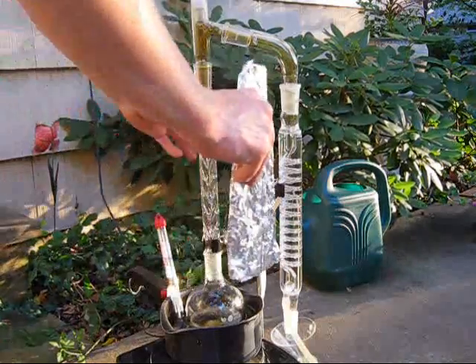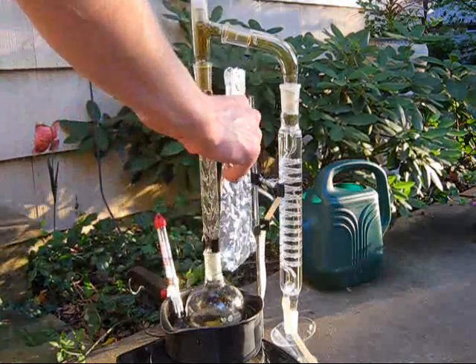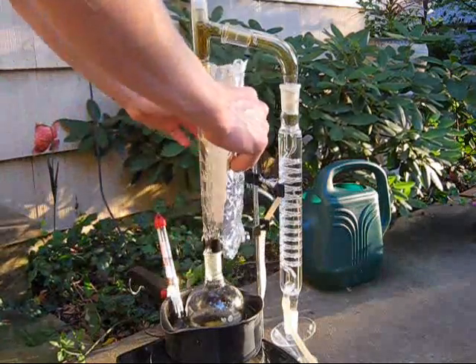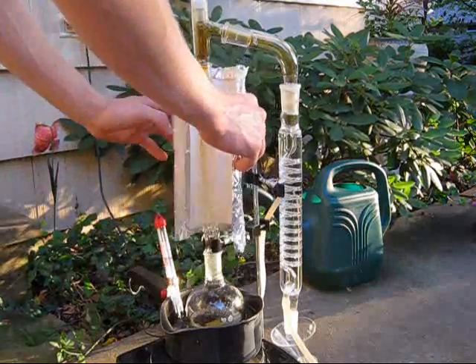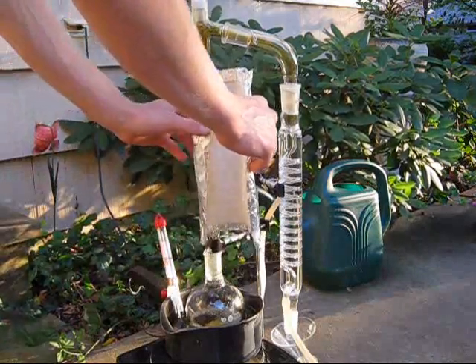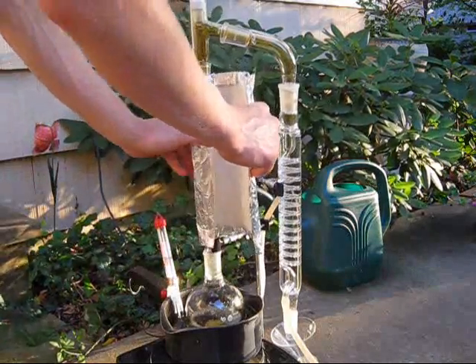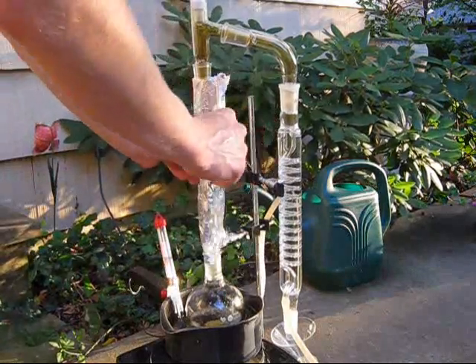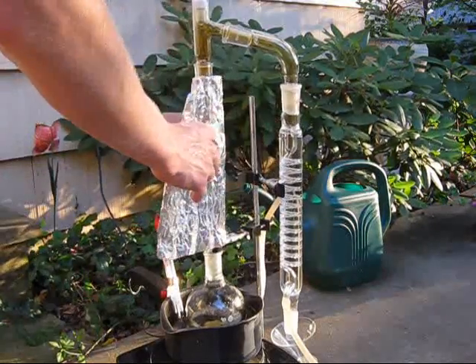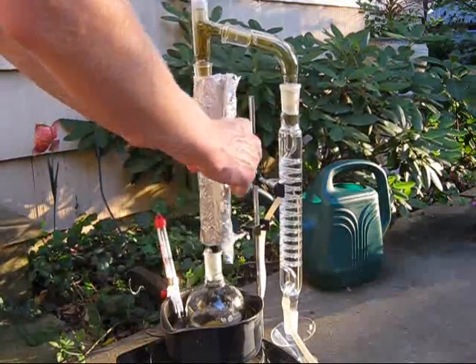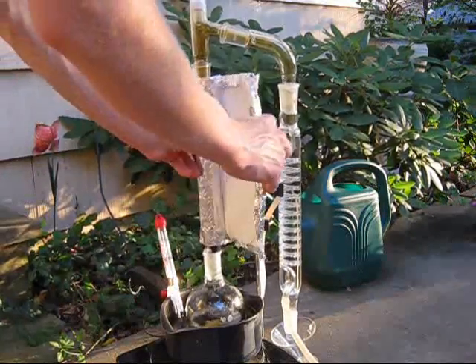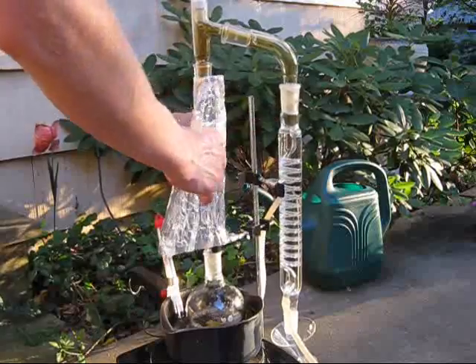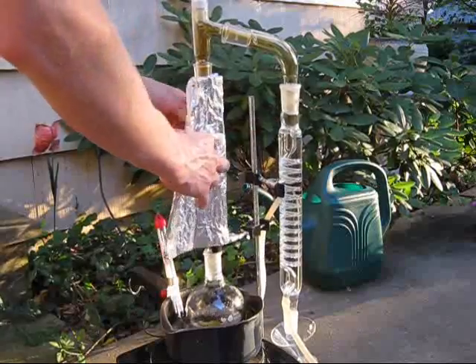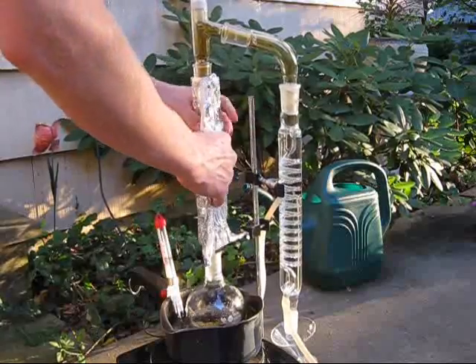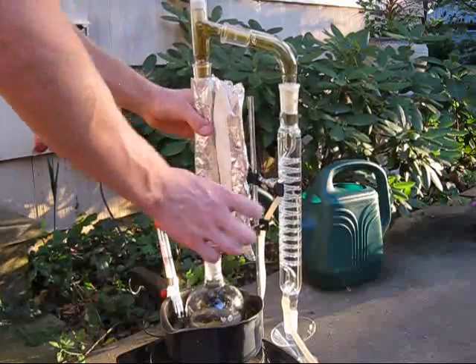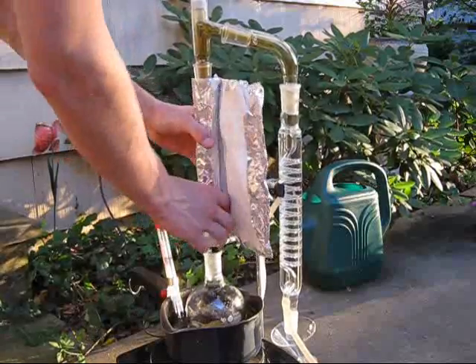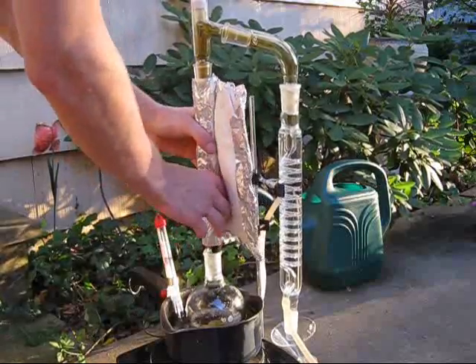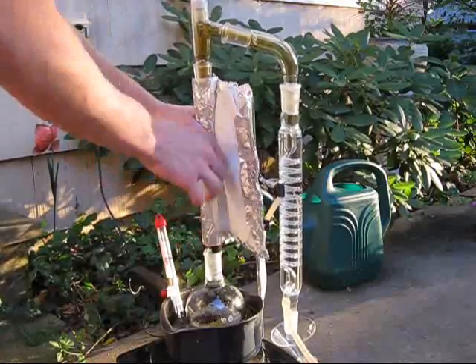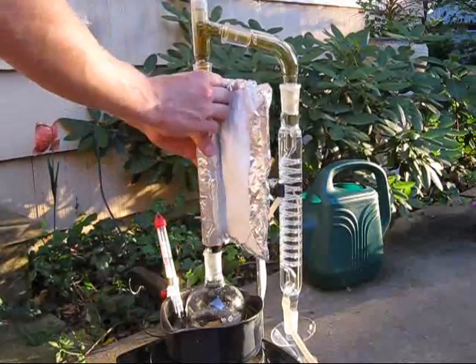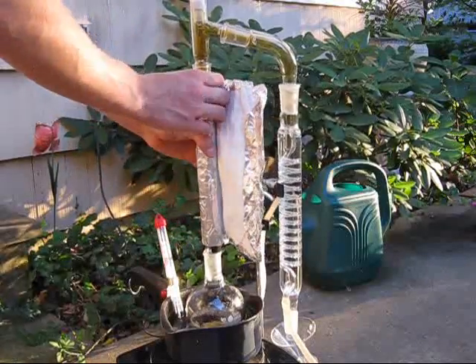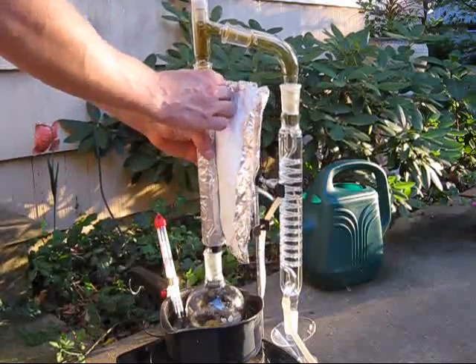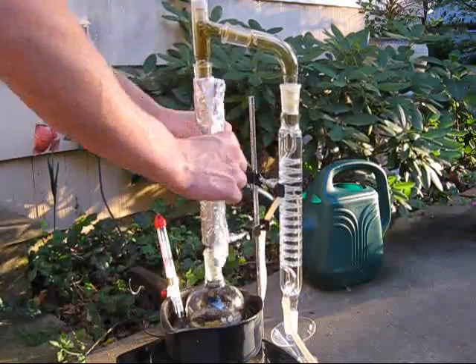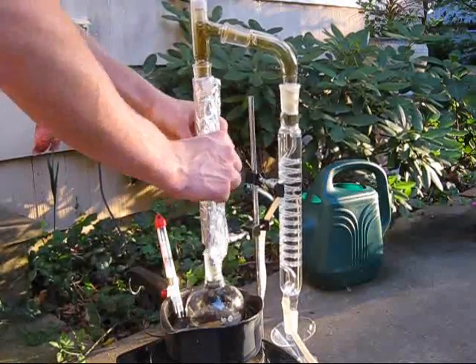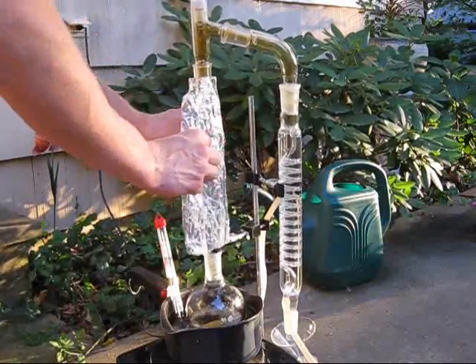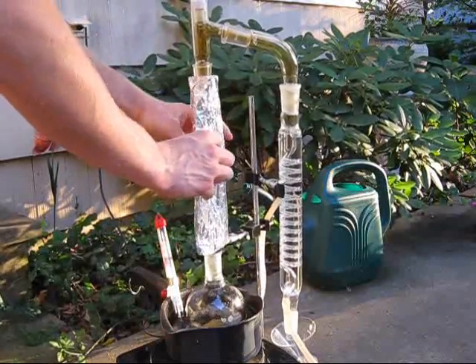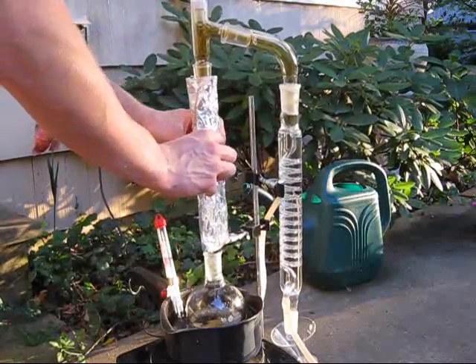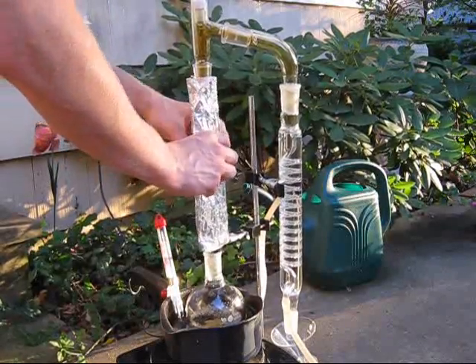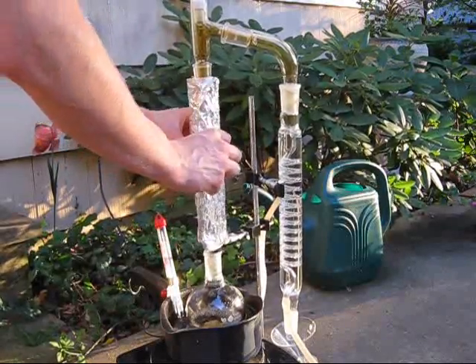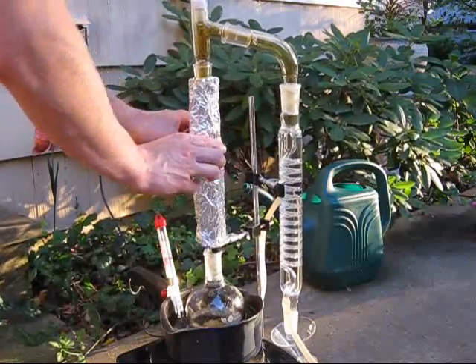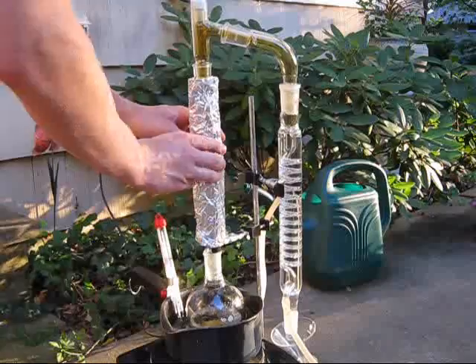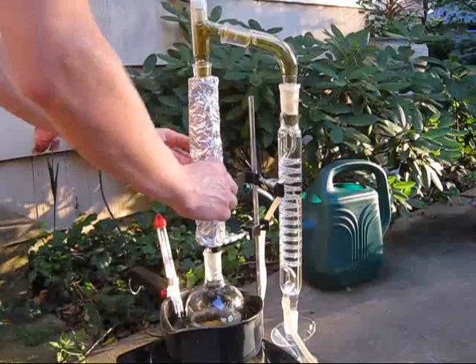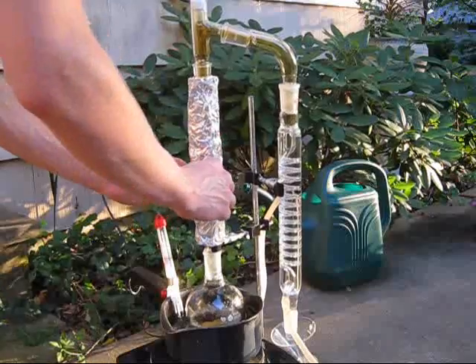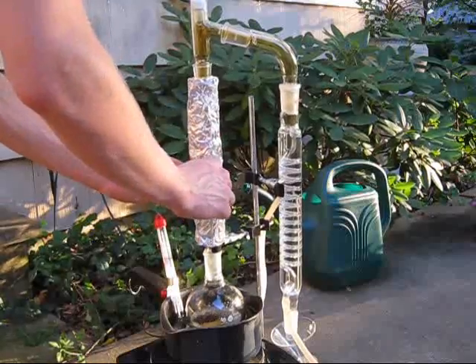My condenser was fitted with a fractionating column, which was refluxing and slowing the process, so I insulated it with a layer of paper towels and tin foil to keep it warm.